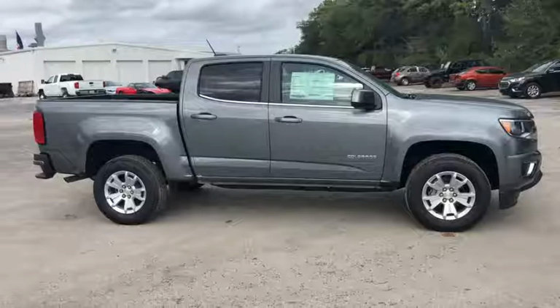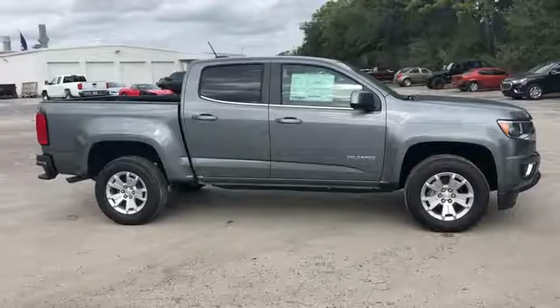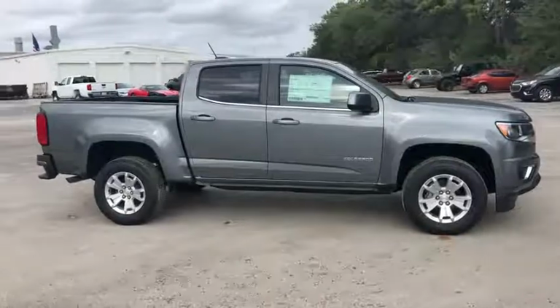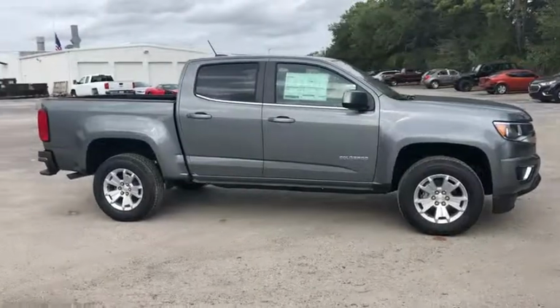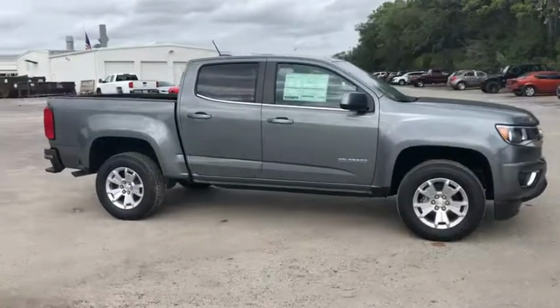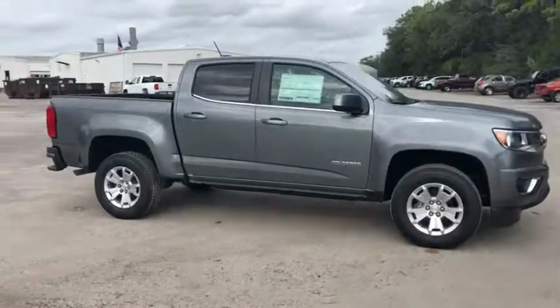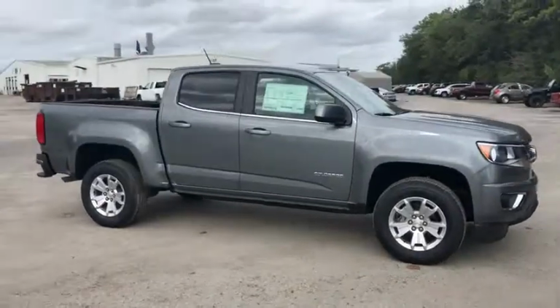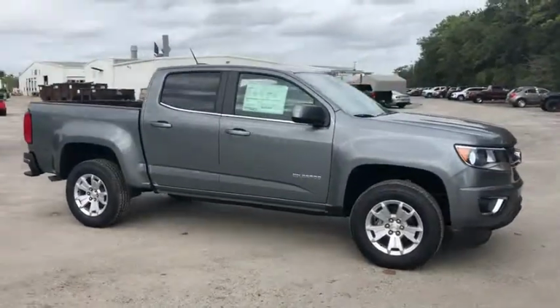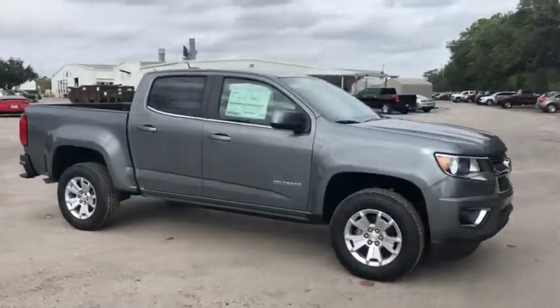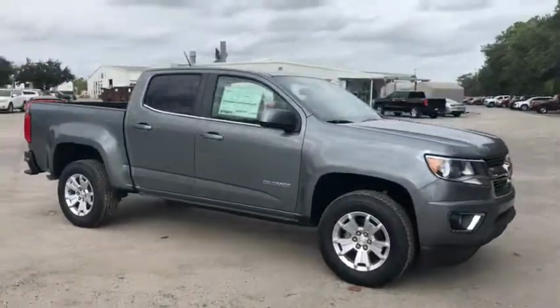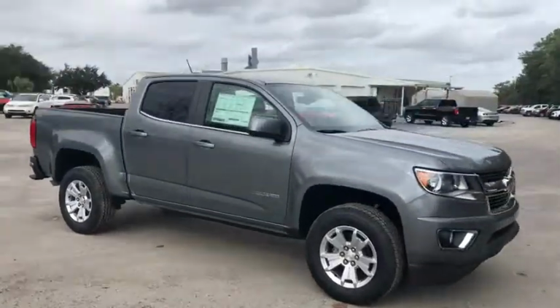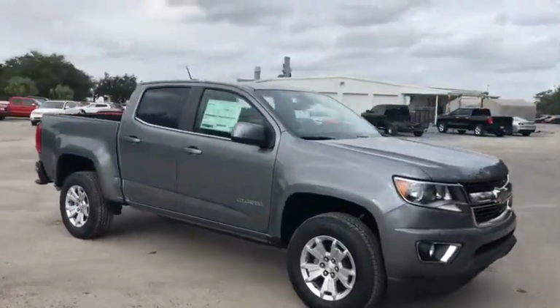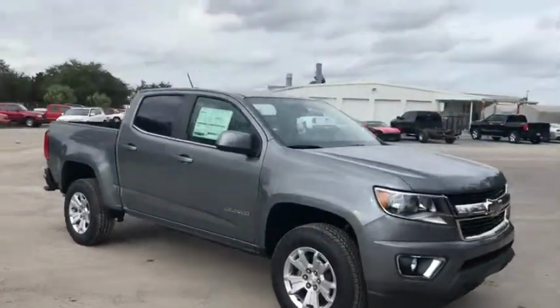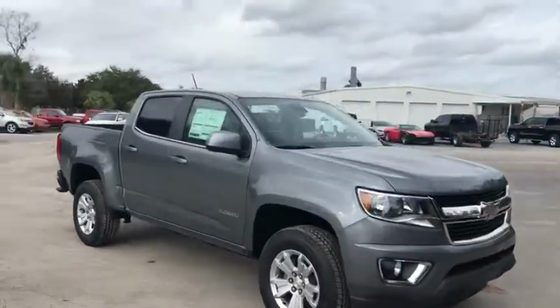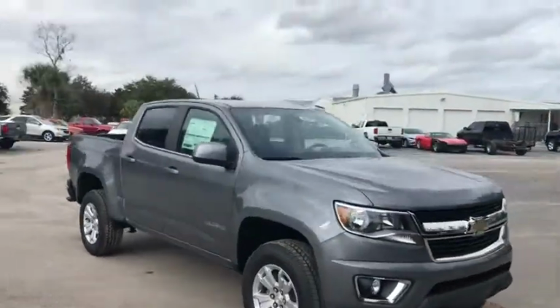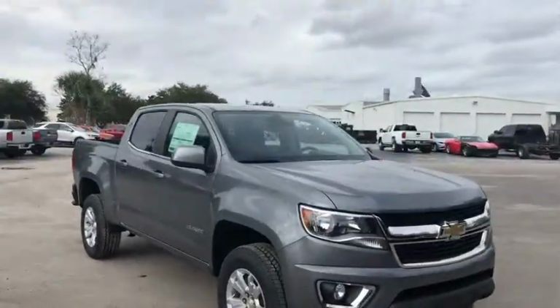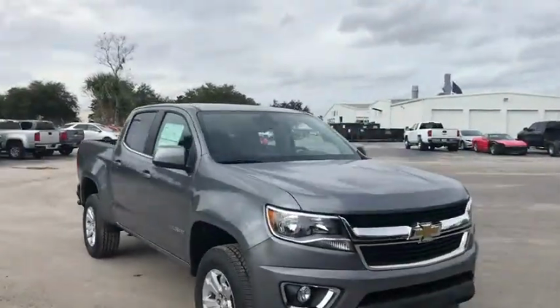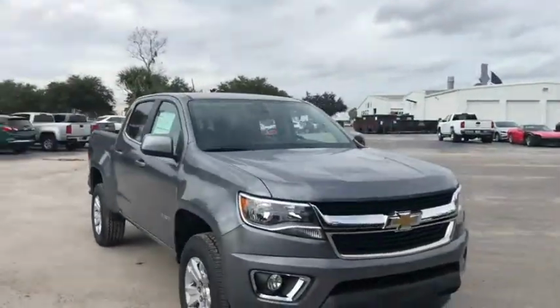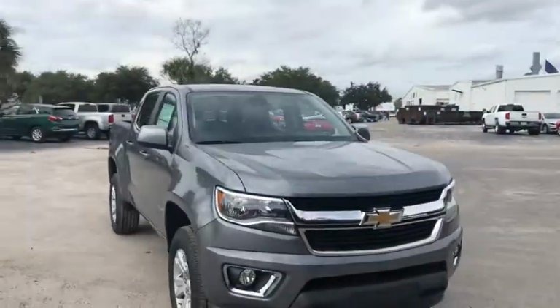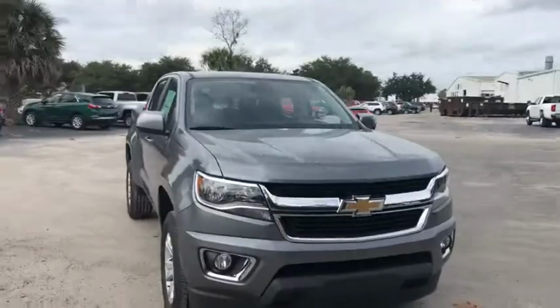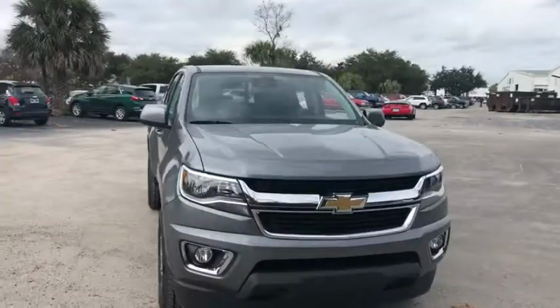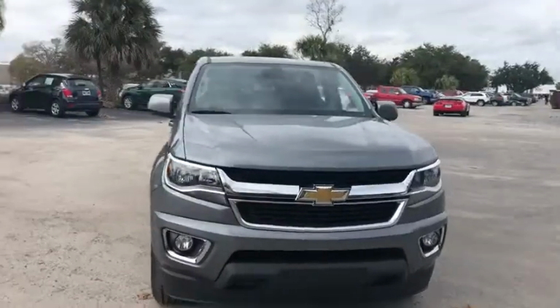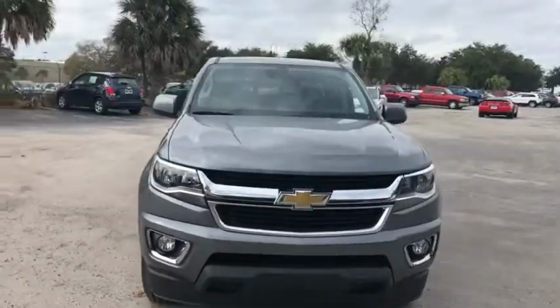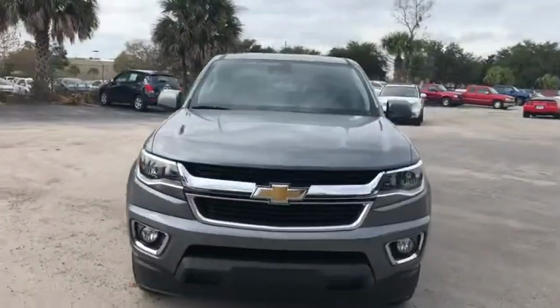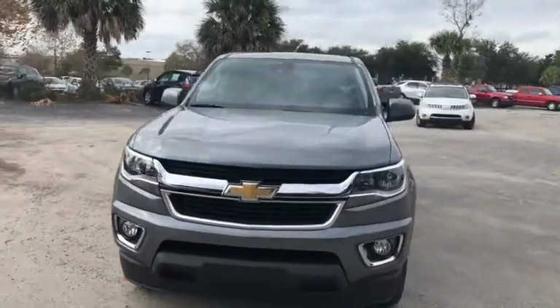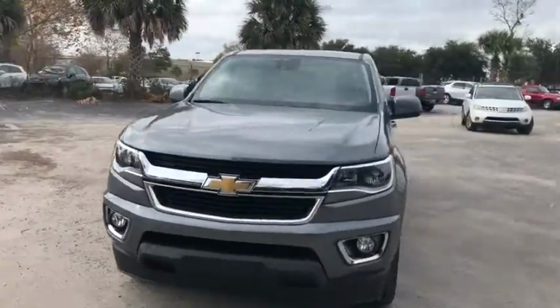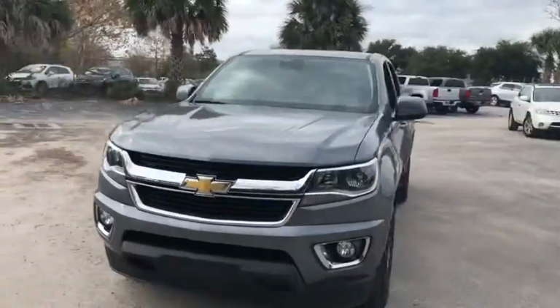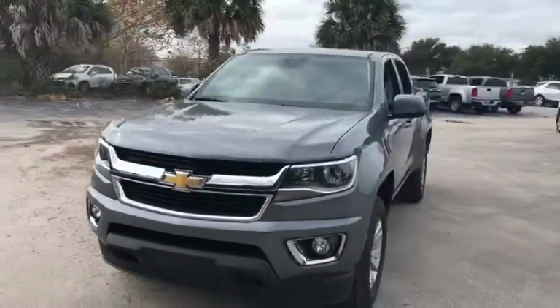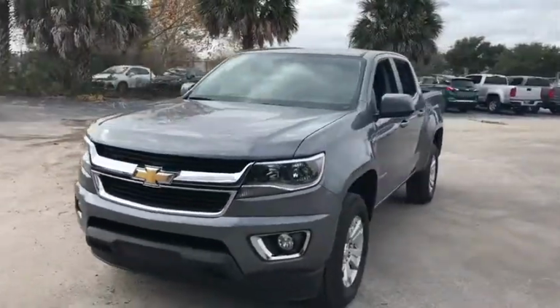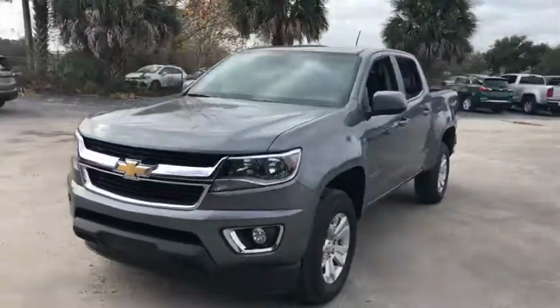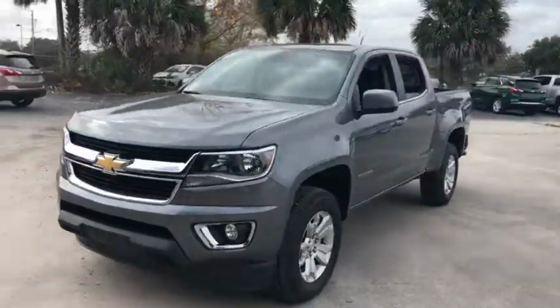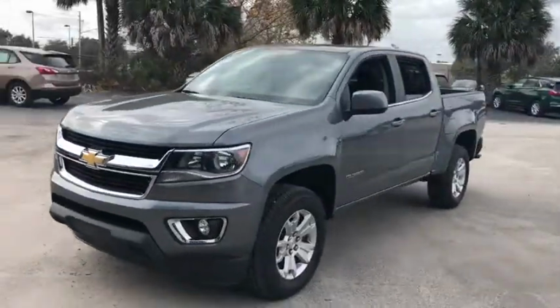2019 Chevrolet Colorado. Great hauling capability, powerful, rugged, and a great Chevy price — Colorado is it.